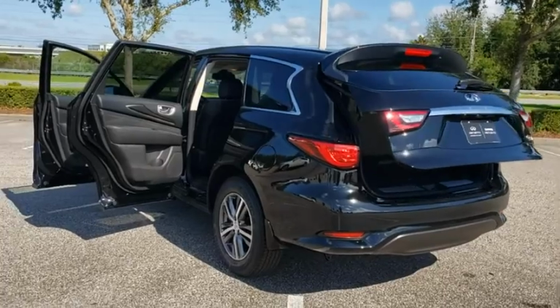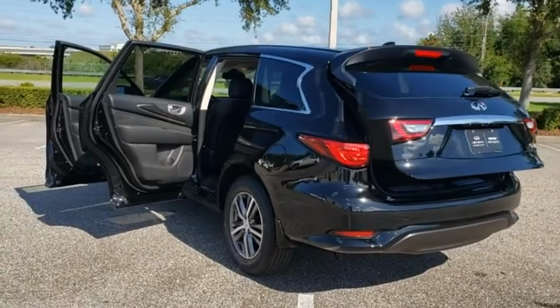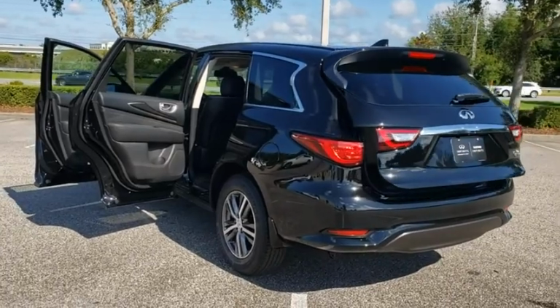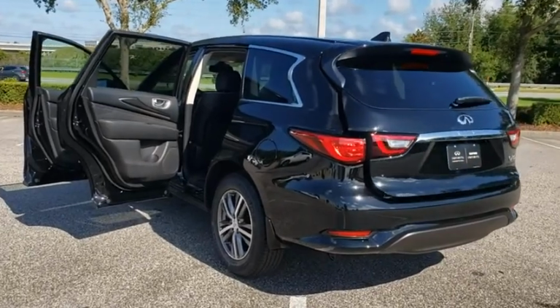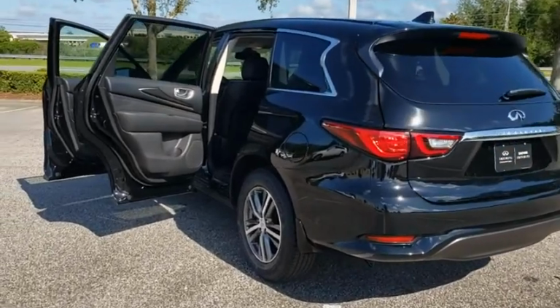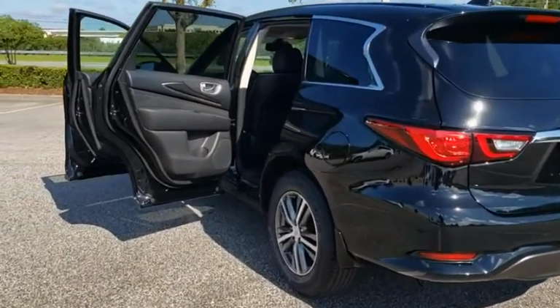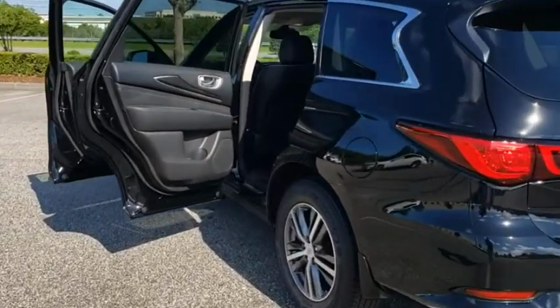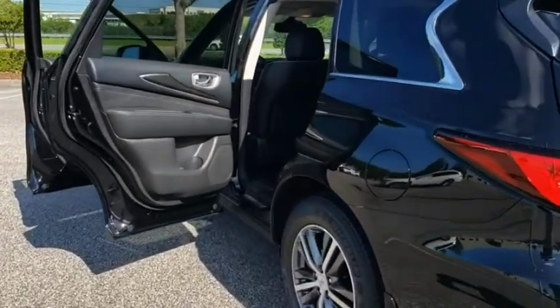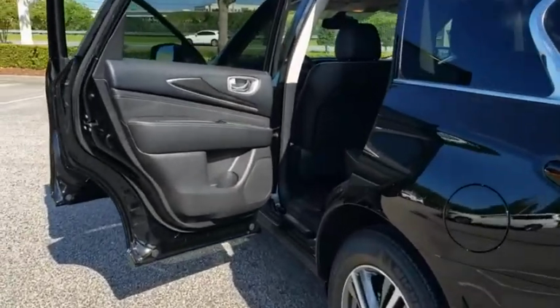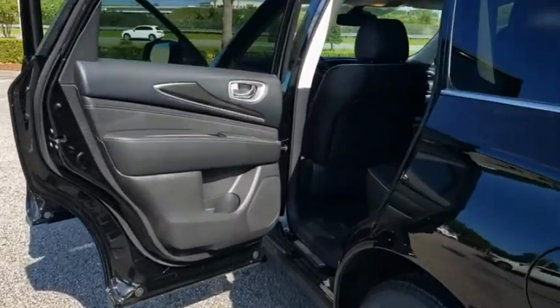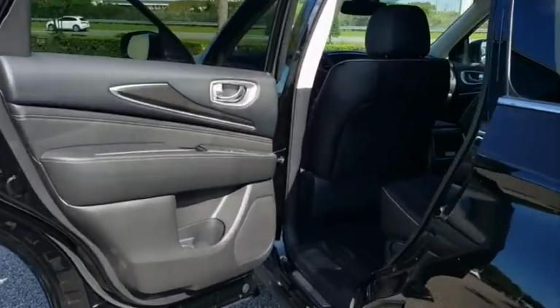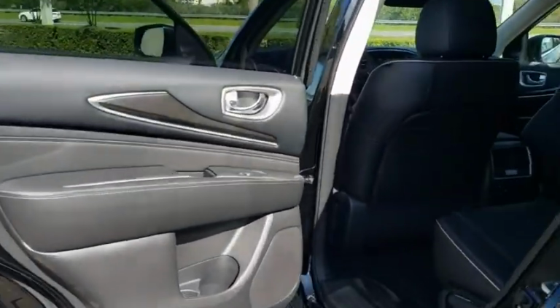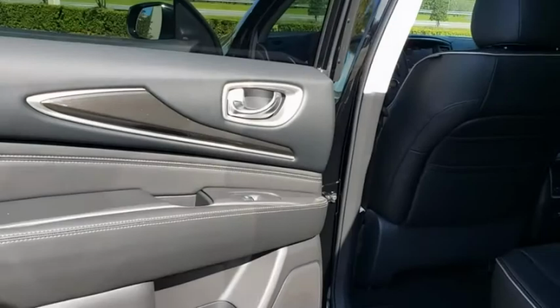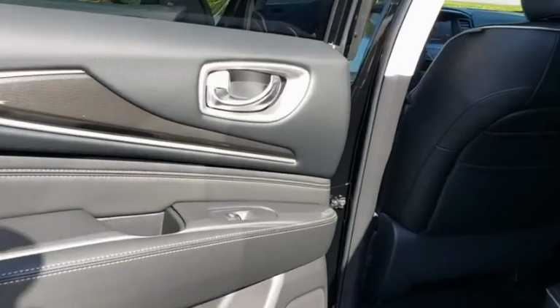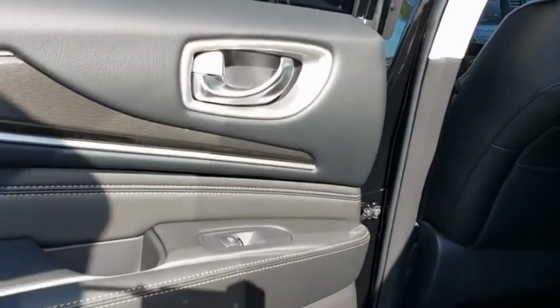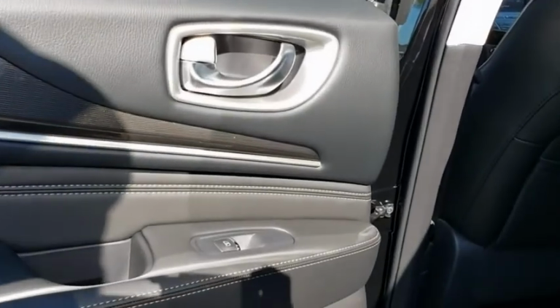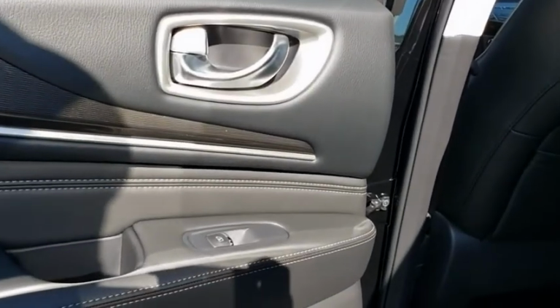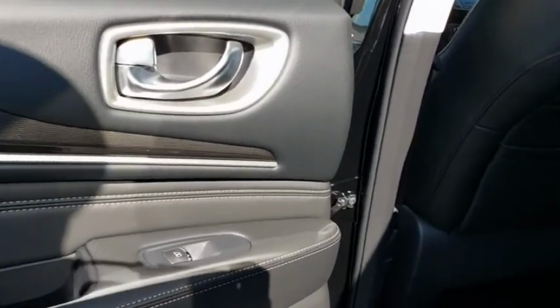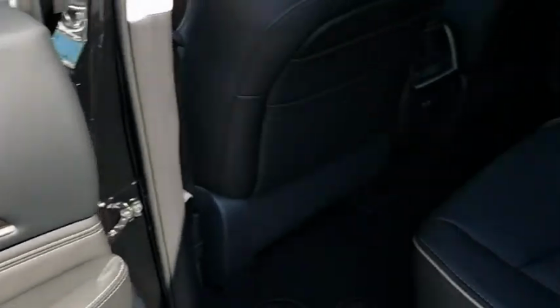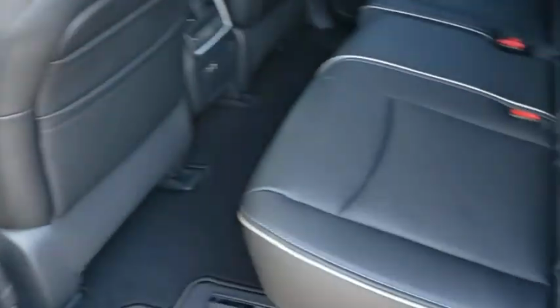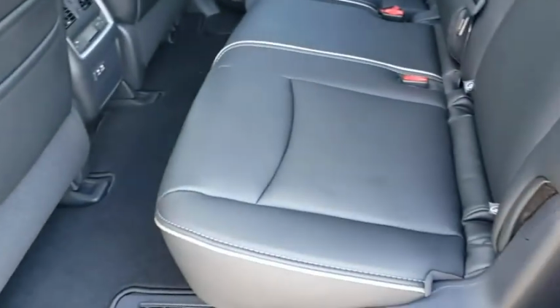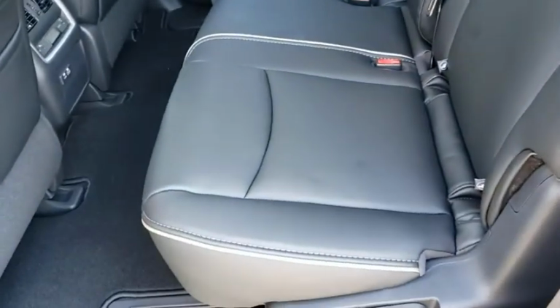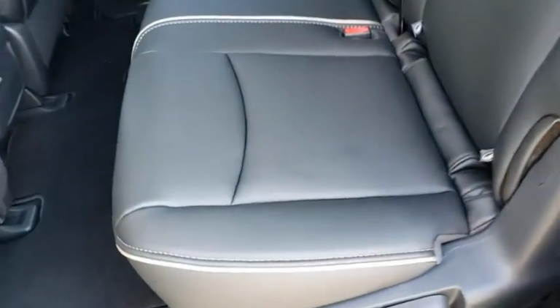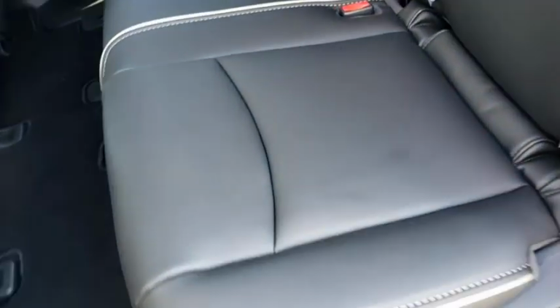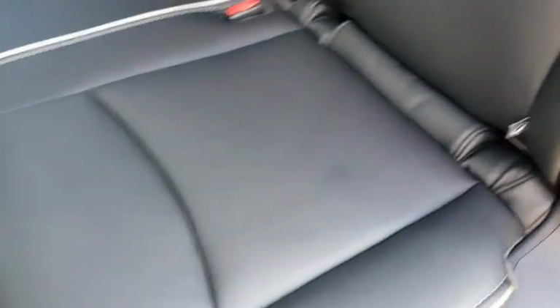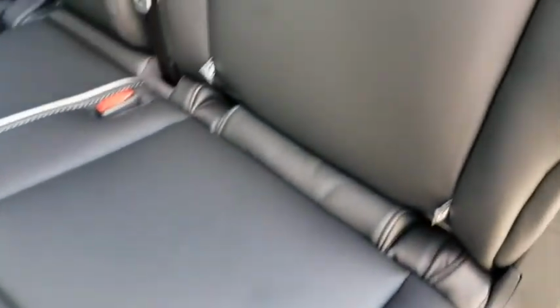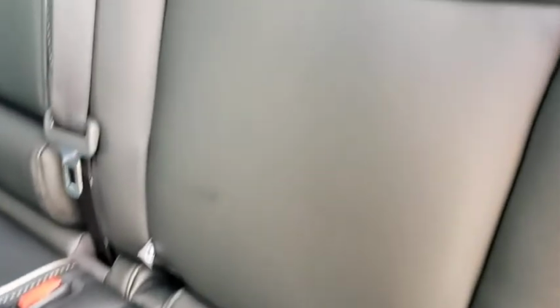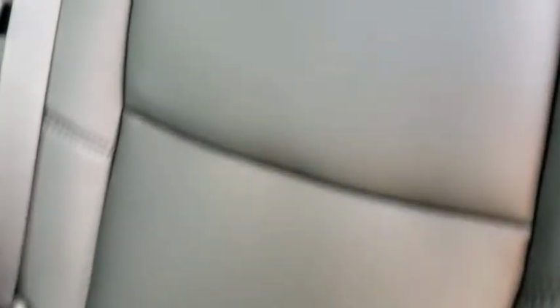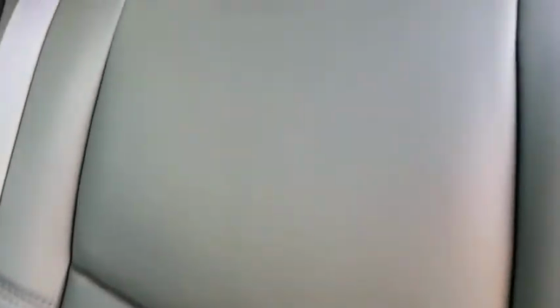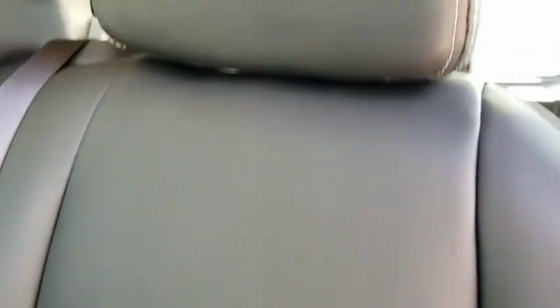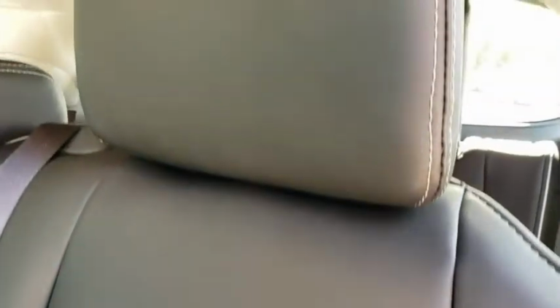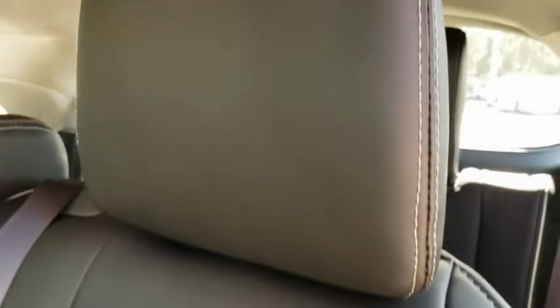Auto-dimming rear-view mirror, four-wheel disc brakes, aluminum wheels, floor mats, keyless start, AM-FM stereo radio. This isn't just a vehicle, it's an experience. So stop in for a test drive today.